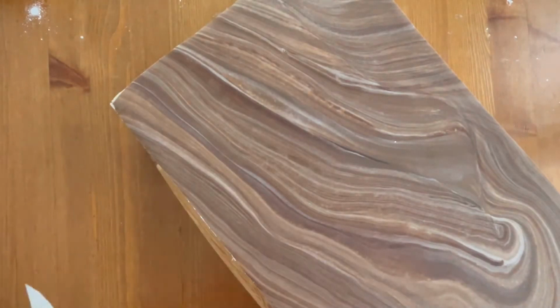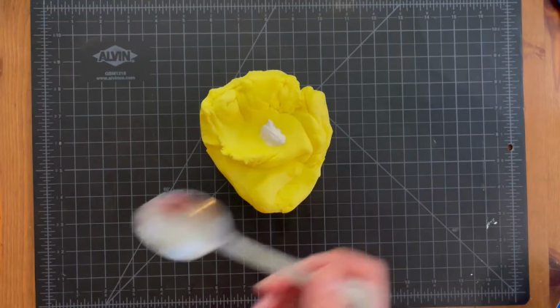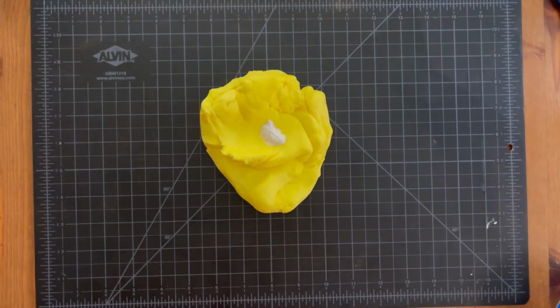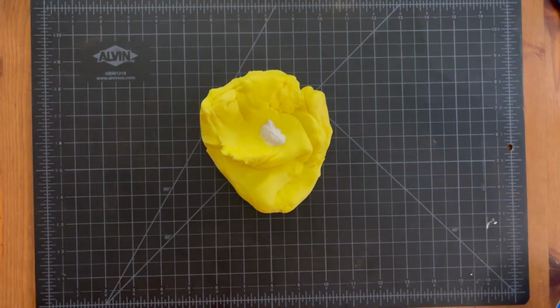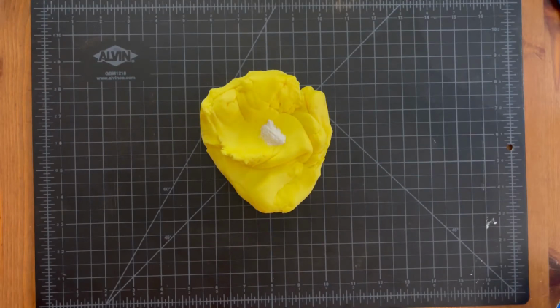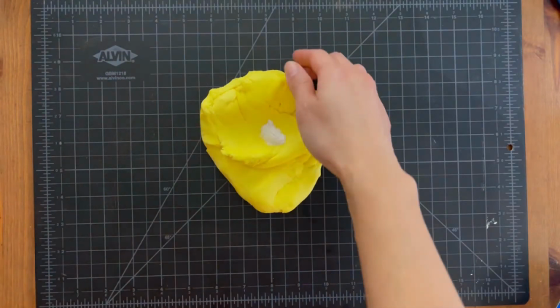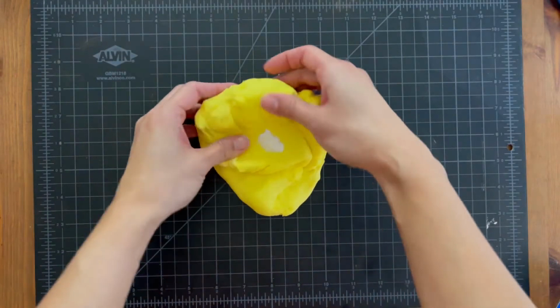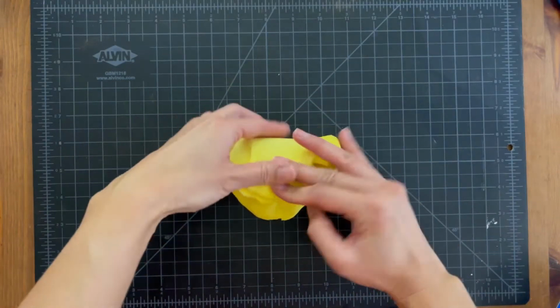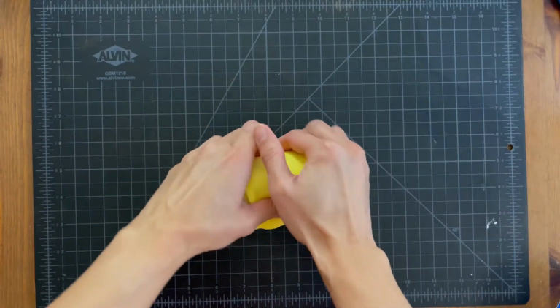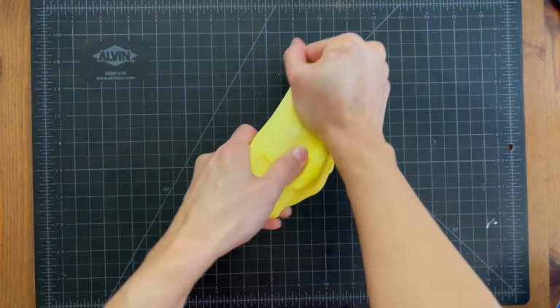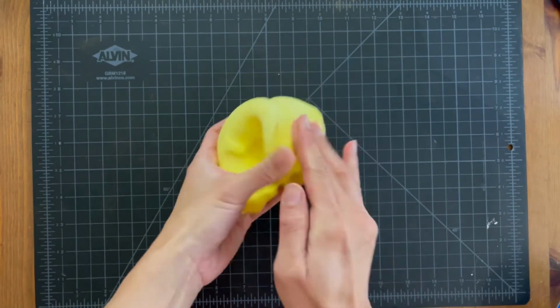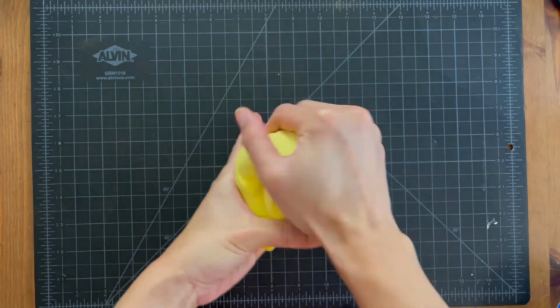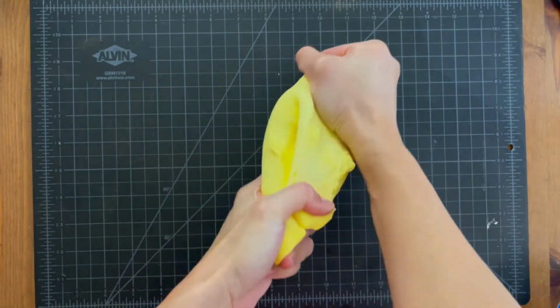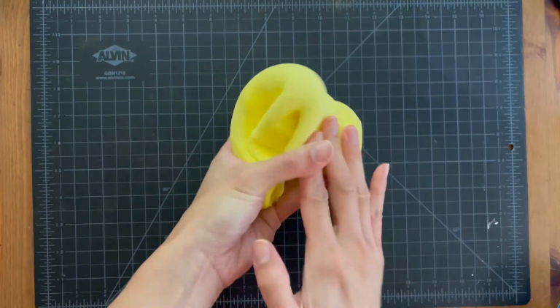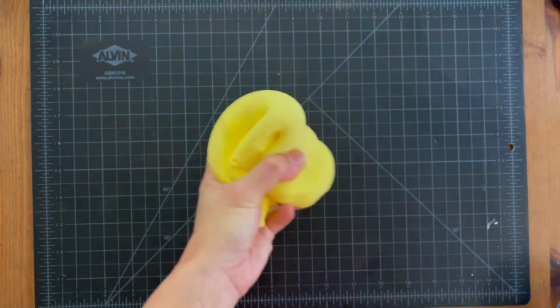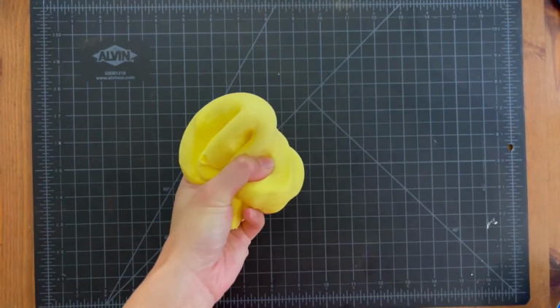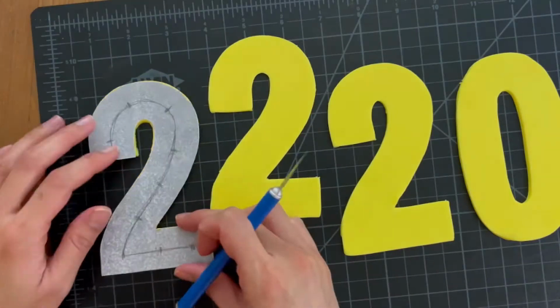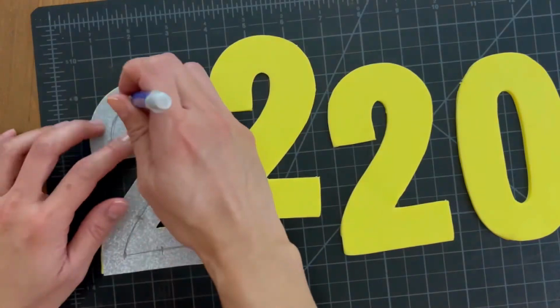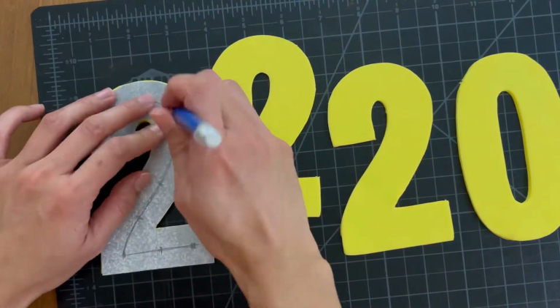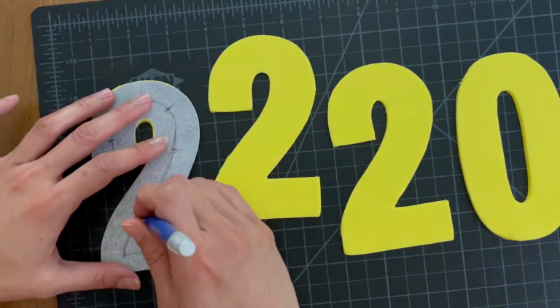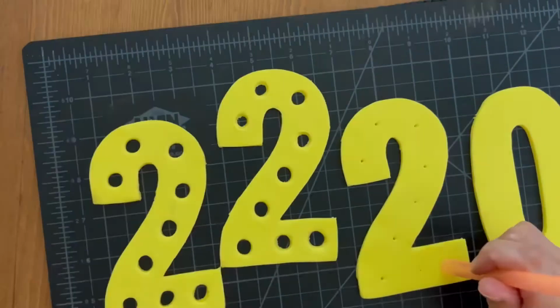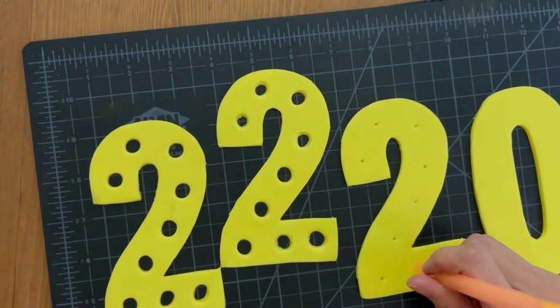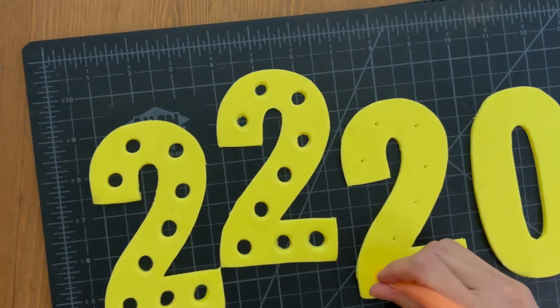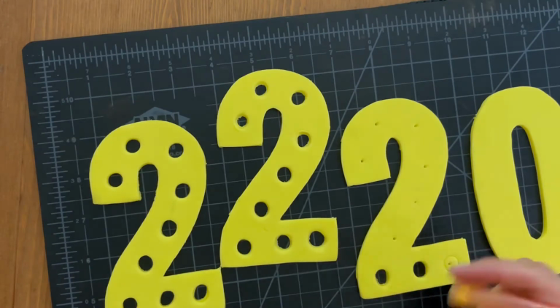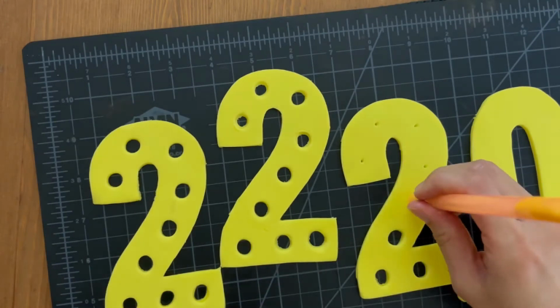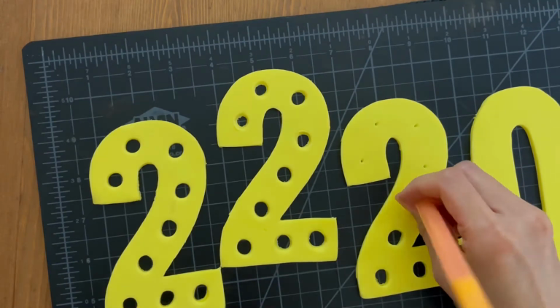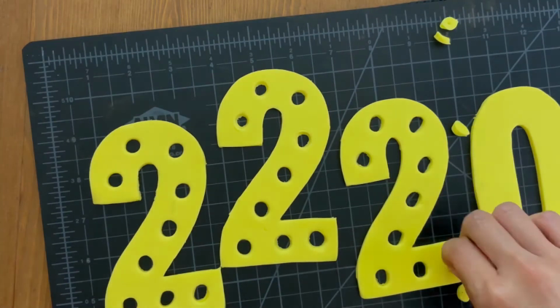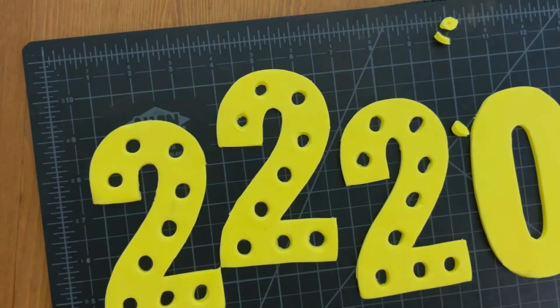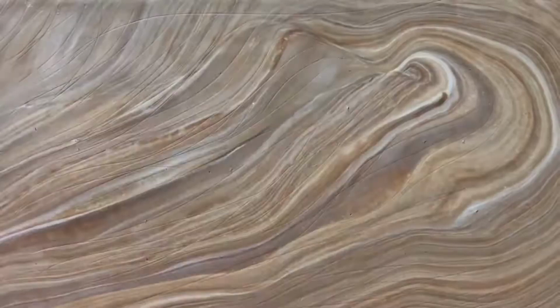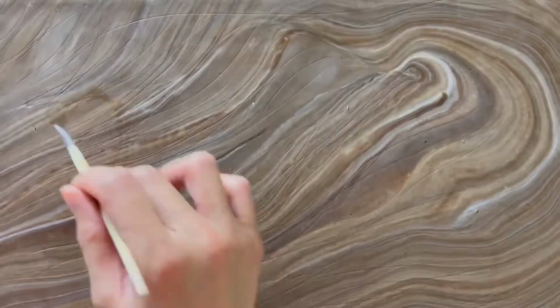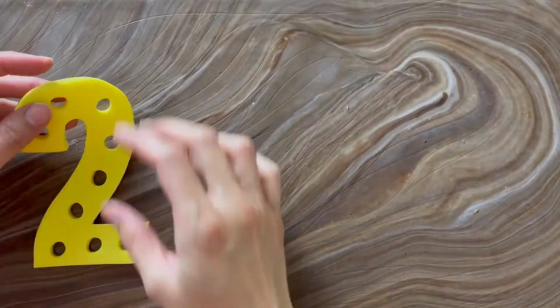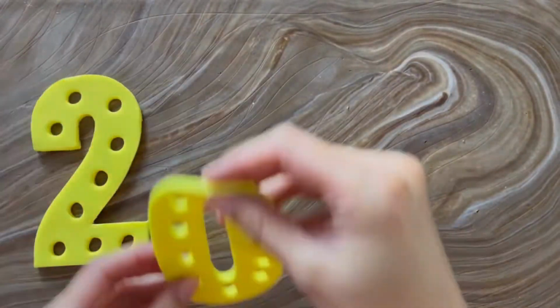For the numbers, add tylose powder to fondant. Tylose powder is a hardening agent that's going to help the side walls of the numbers stand up better. I made templates of my numbers, cut the numbers out of fondant, and cut out where each light bulb is going to go. Use a little water to stick on the numbers.